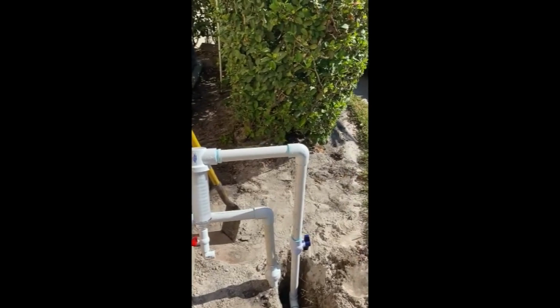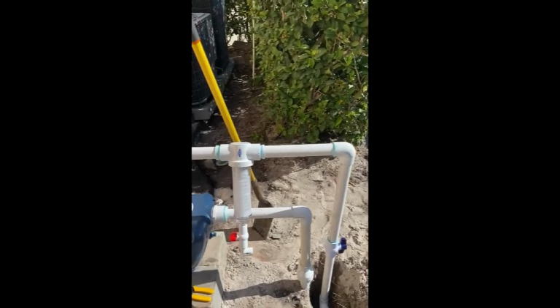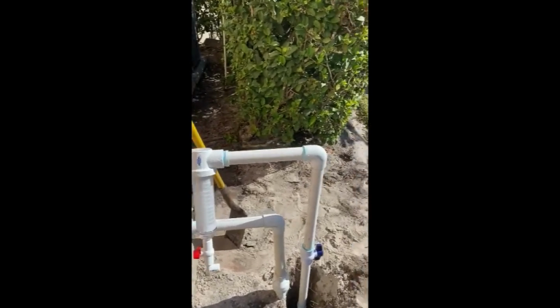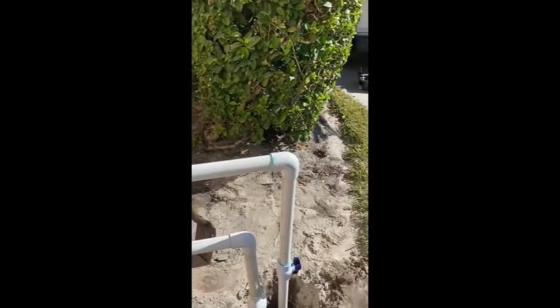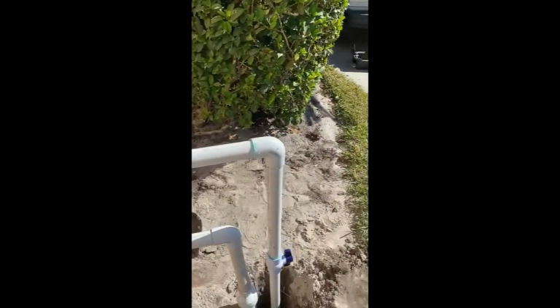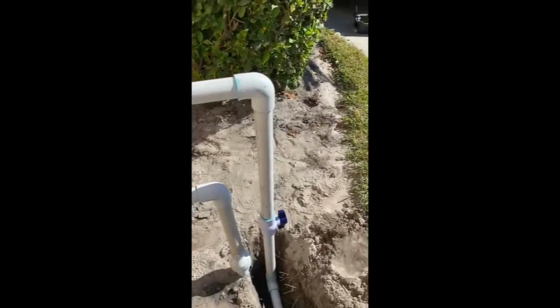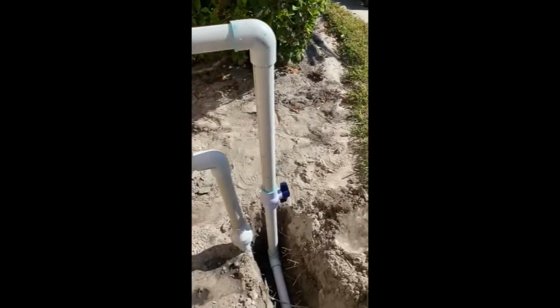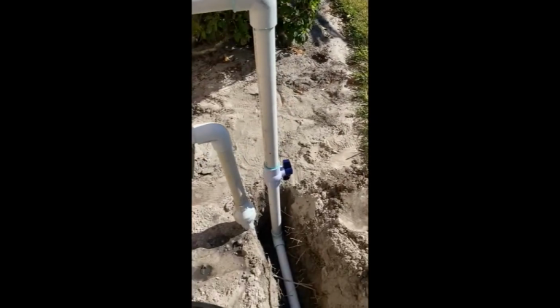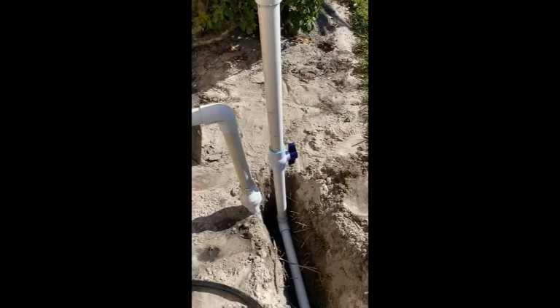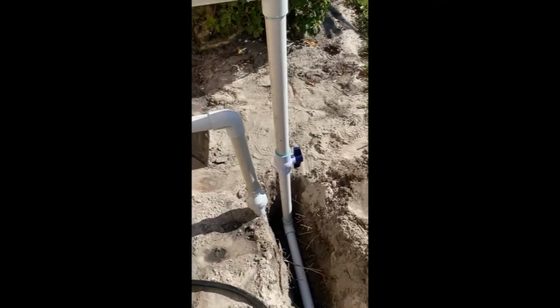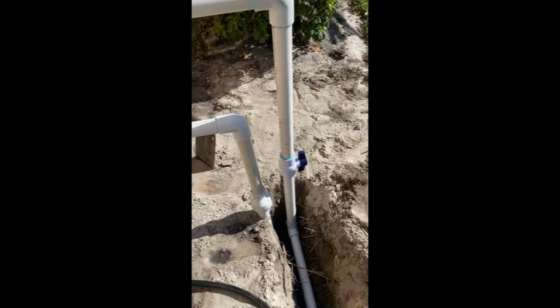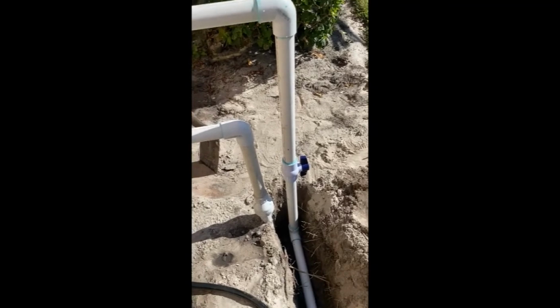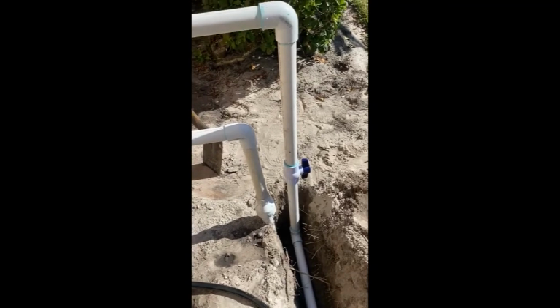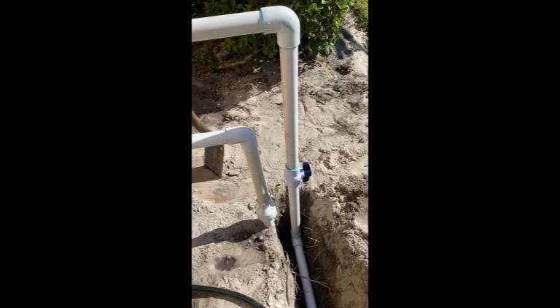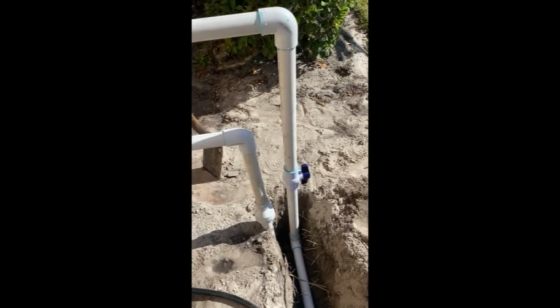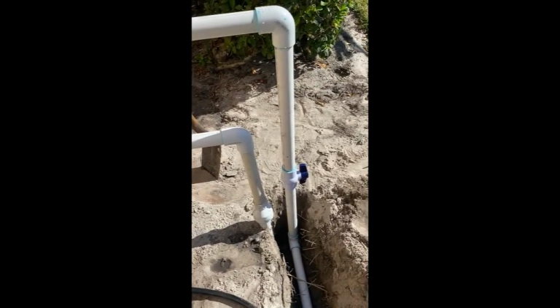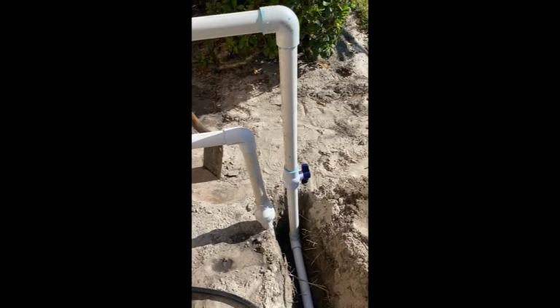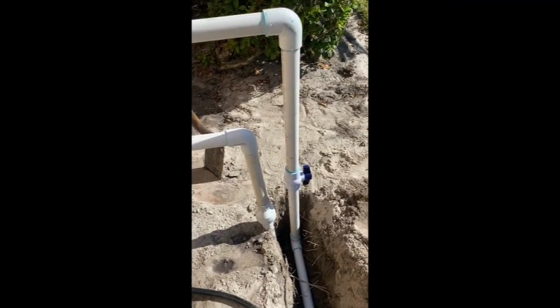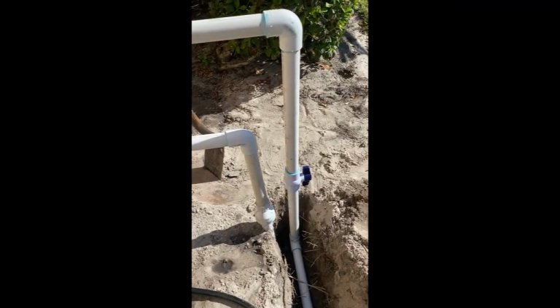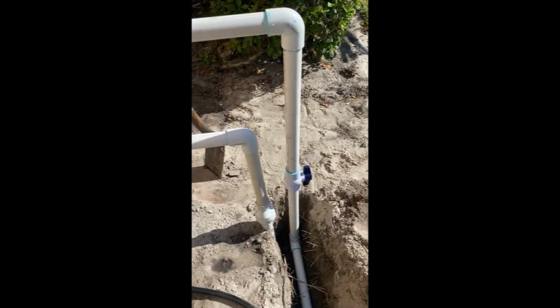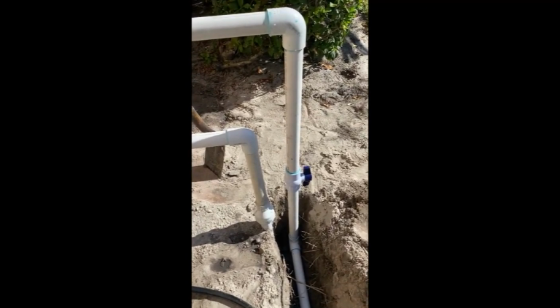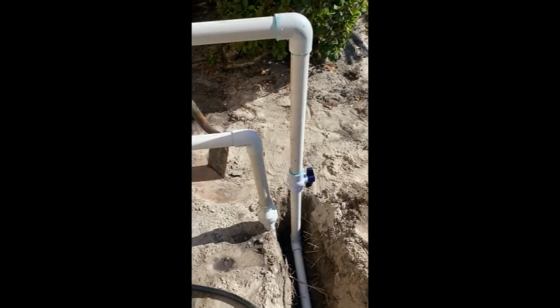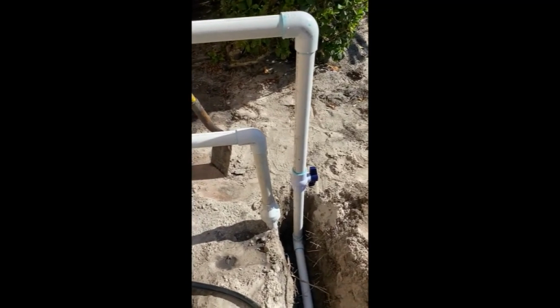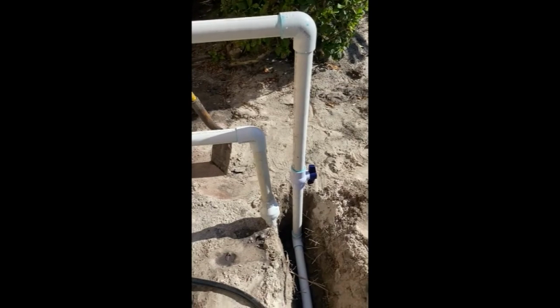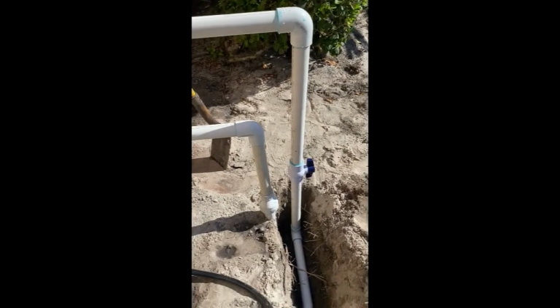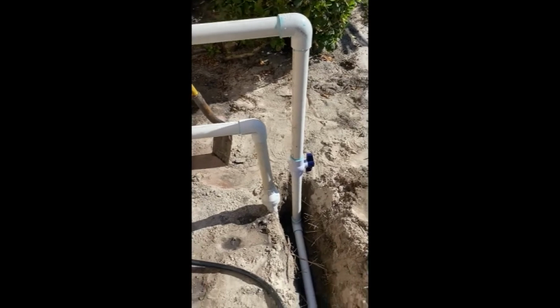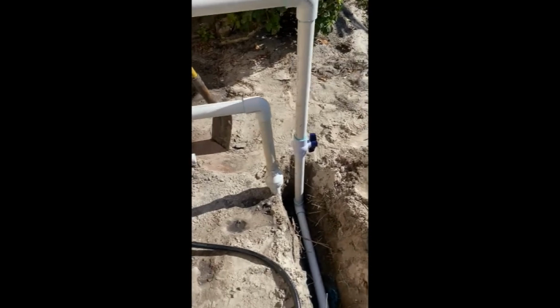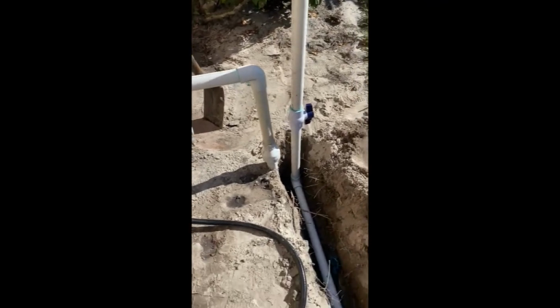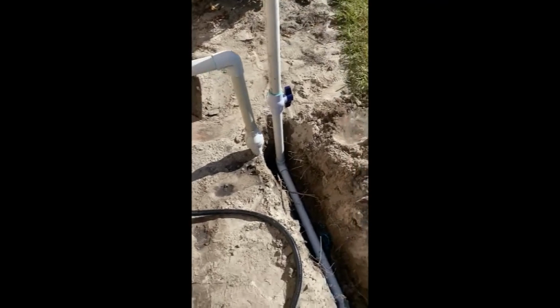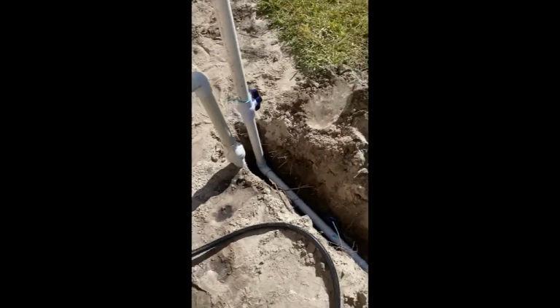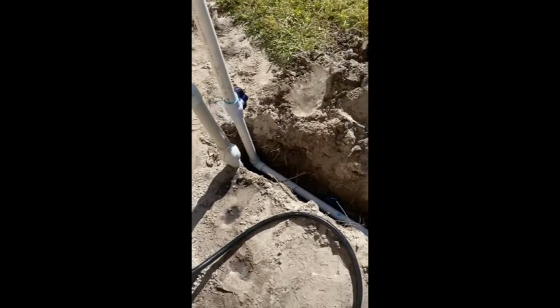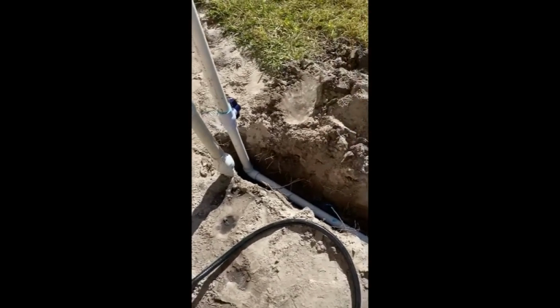We have the ball valve first as a shutoff in case they want to go back to city water — they shut that off, turn the backflow on, and then run city water.